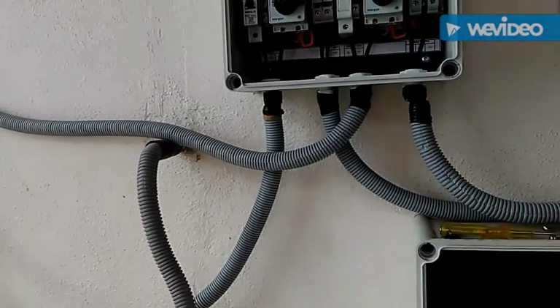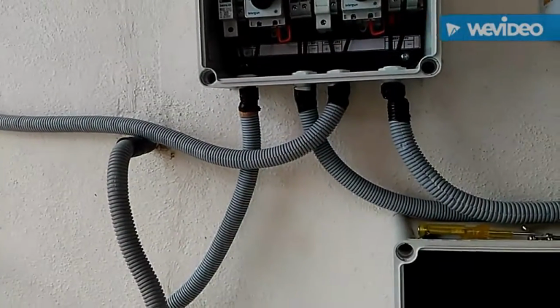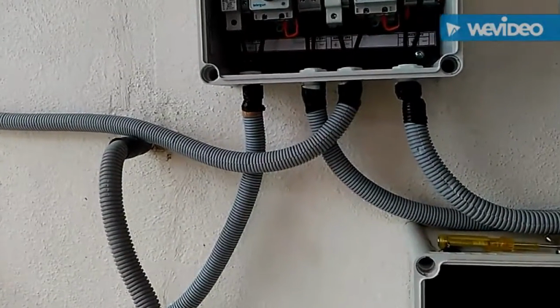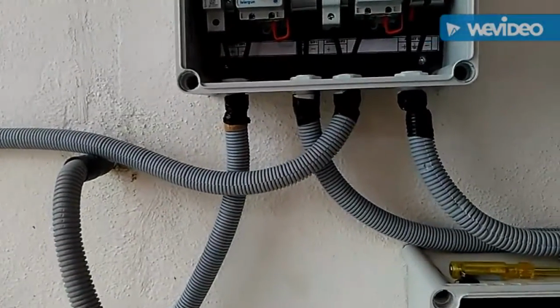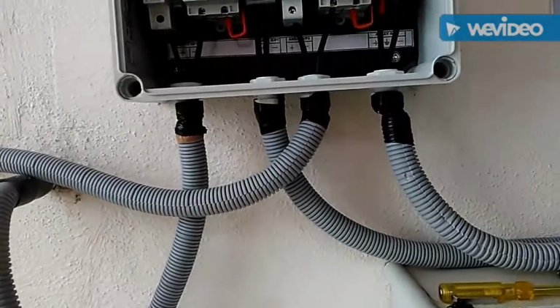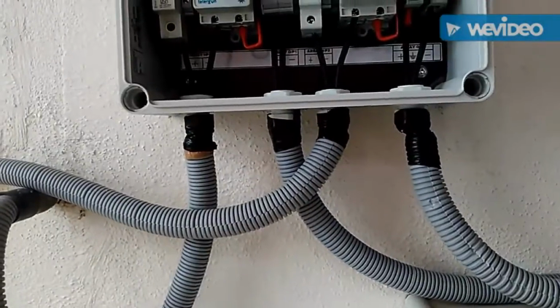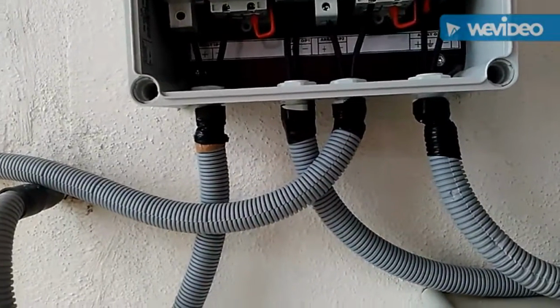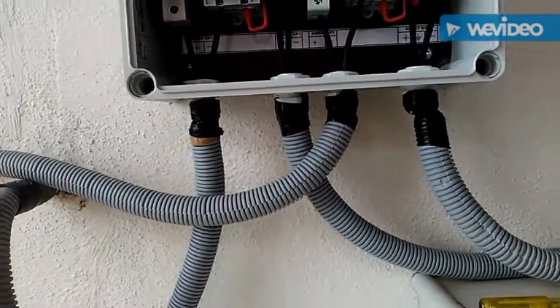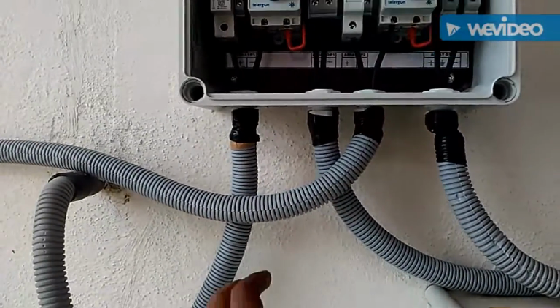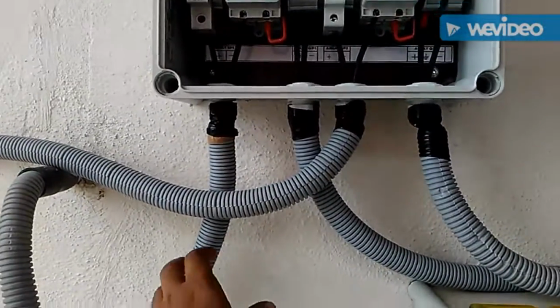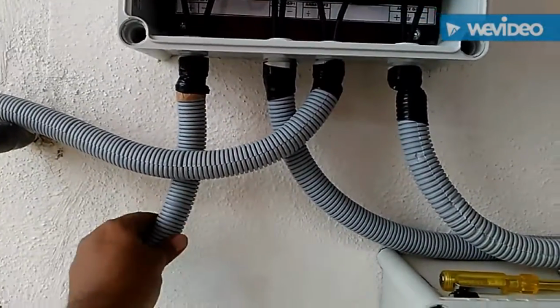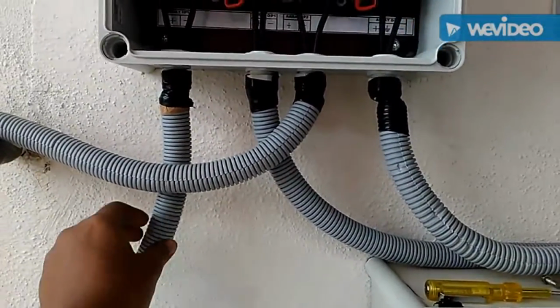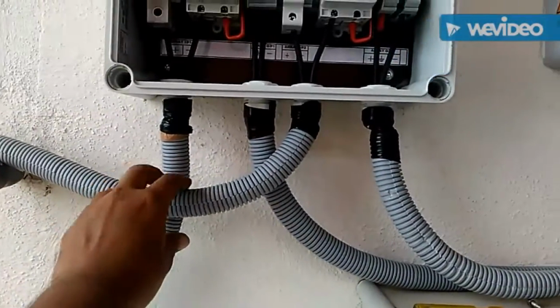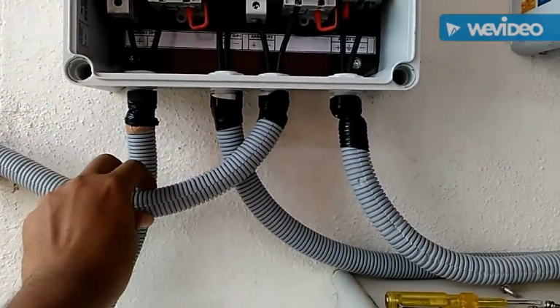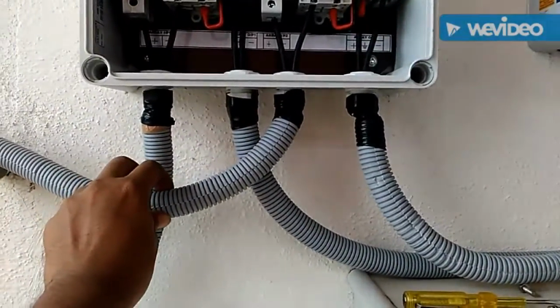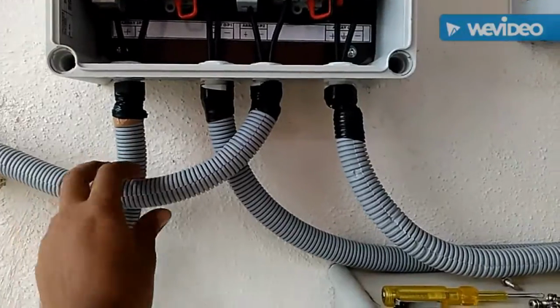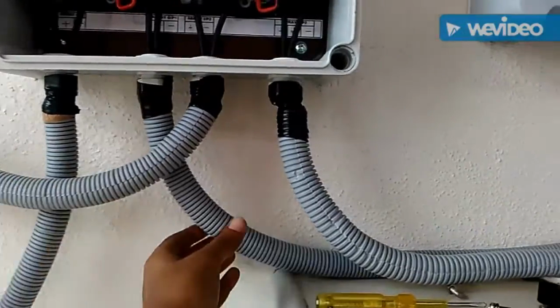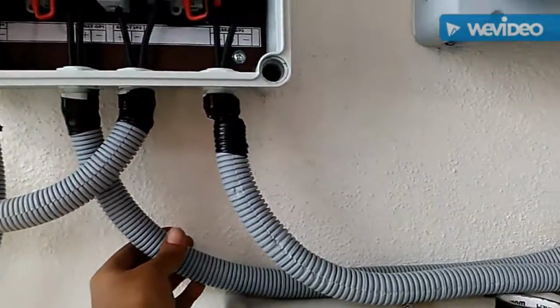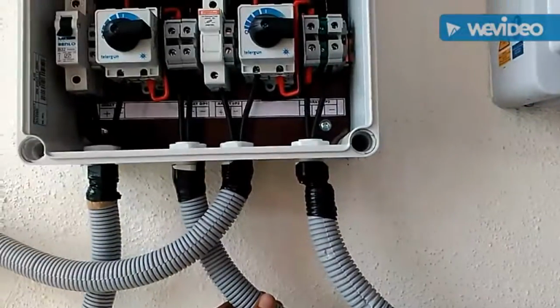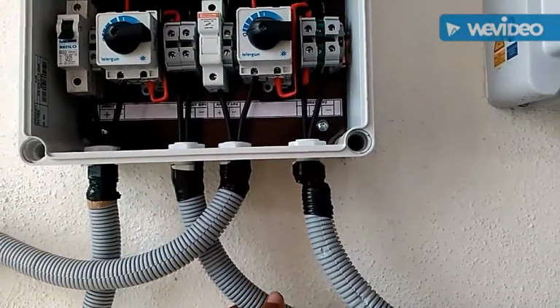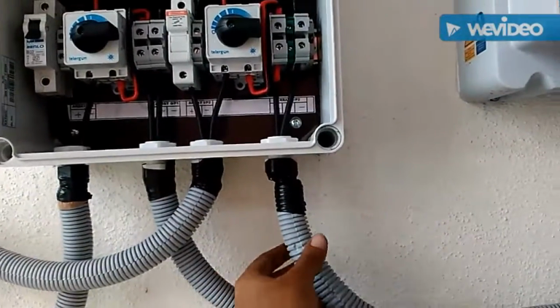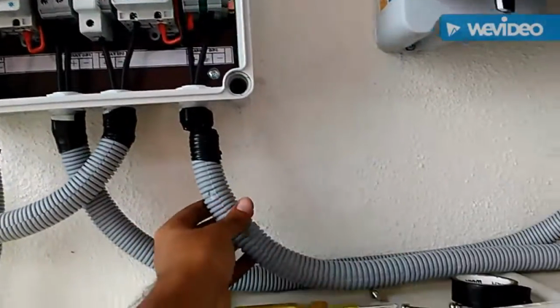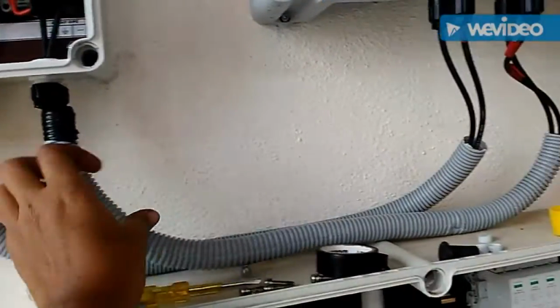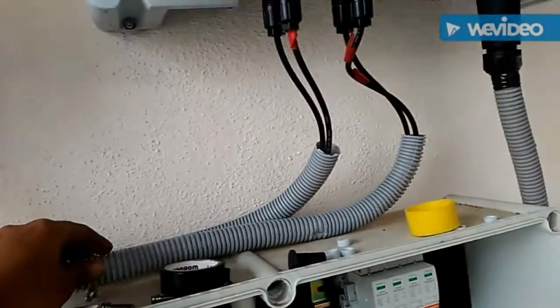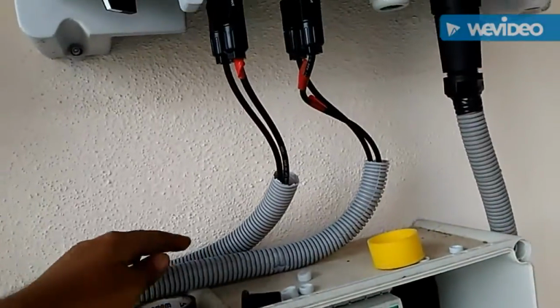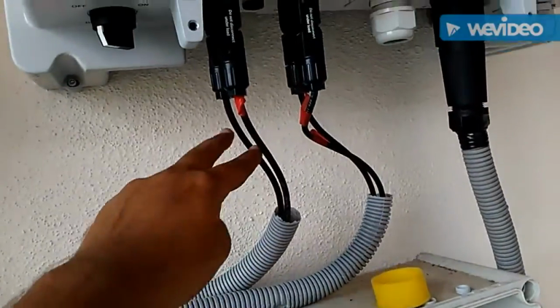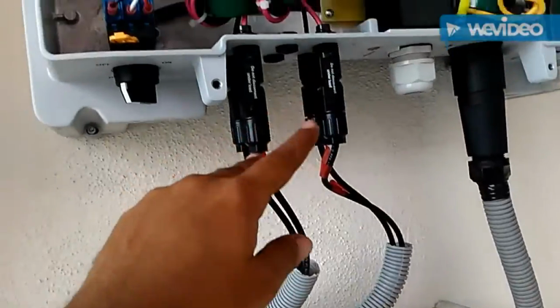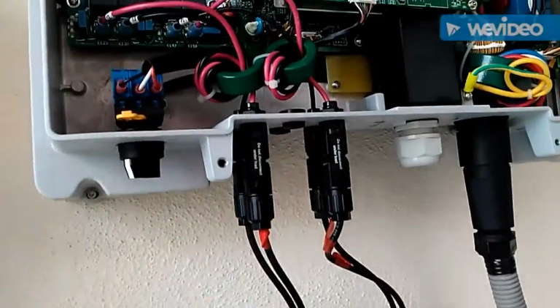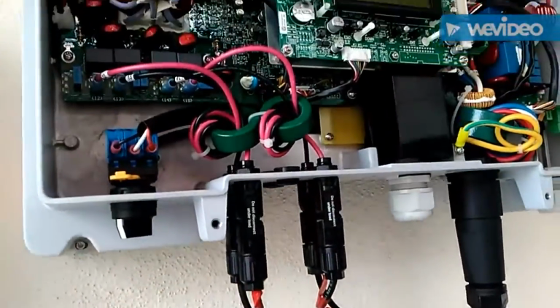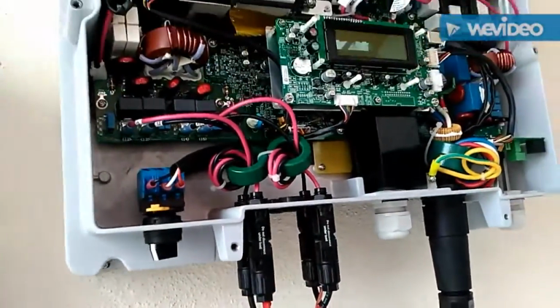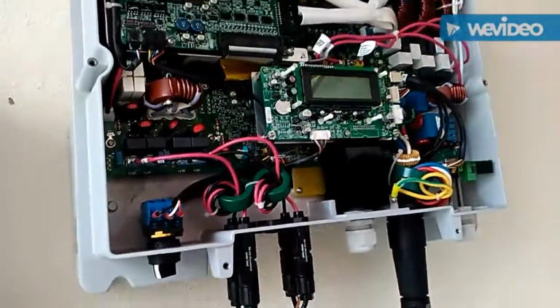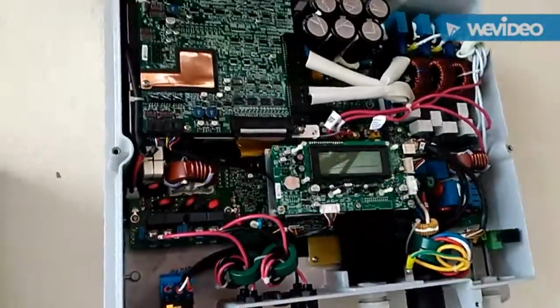You can see both are connected to the MCB first. The positive one coming out from the PV is connected to the MCB. And here you can see two outputs of the two arrays coming to the hybrid solar inverter.